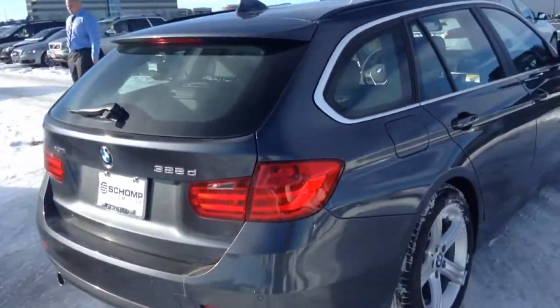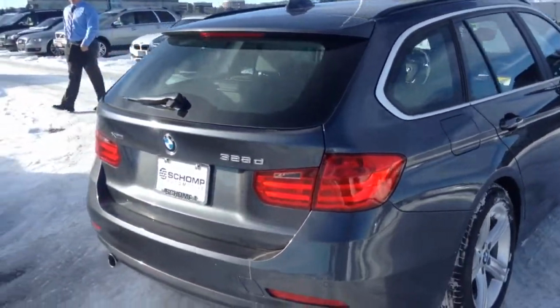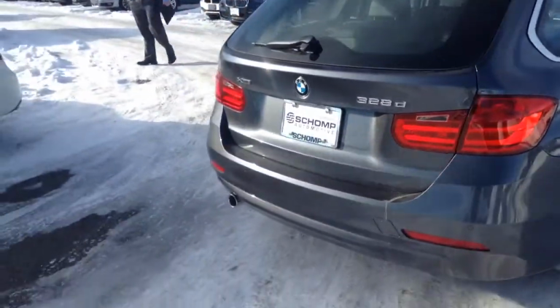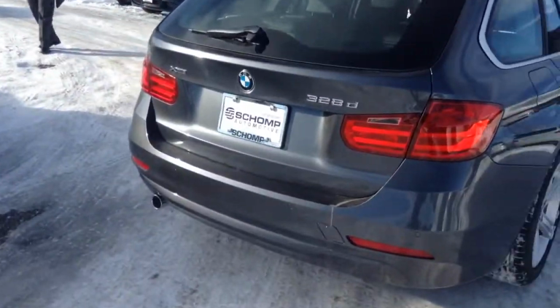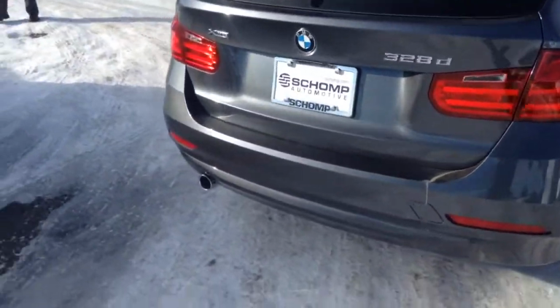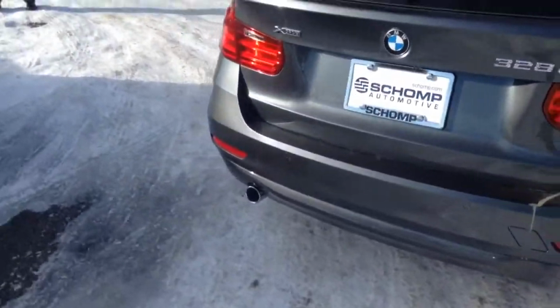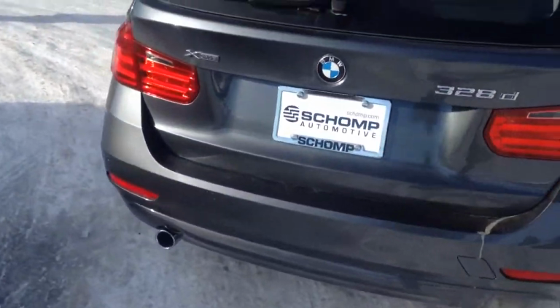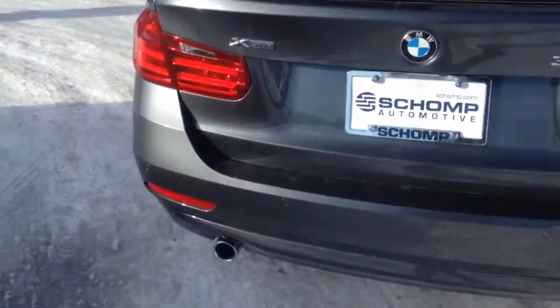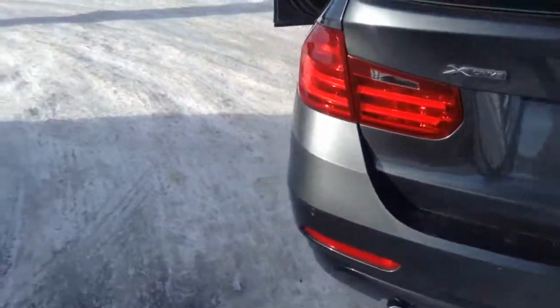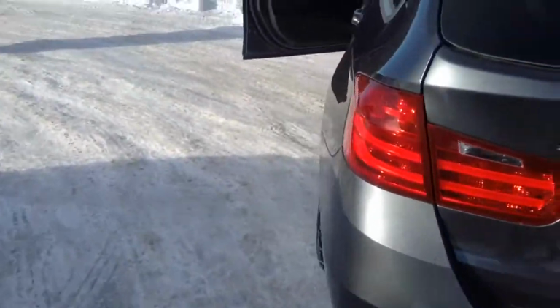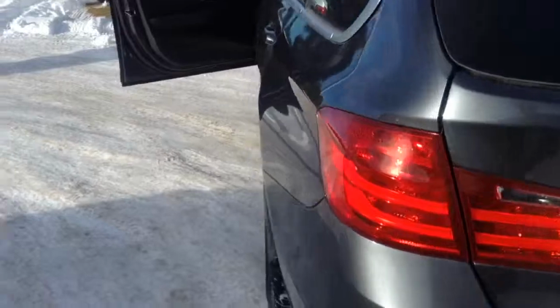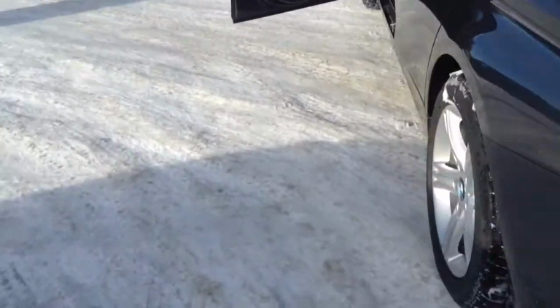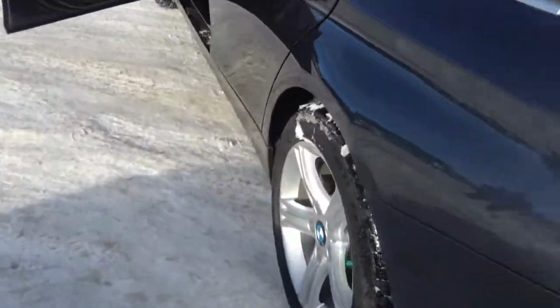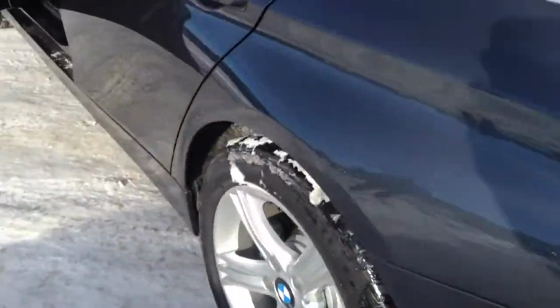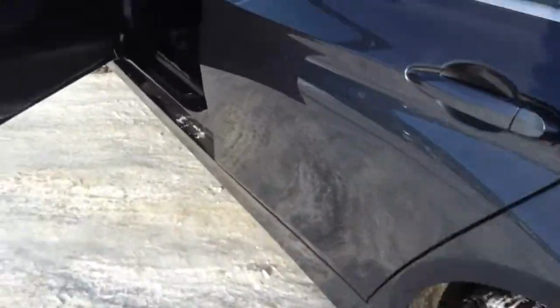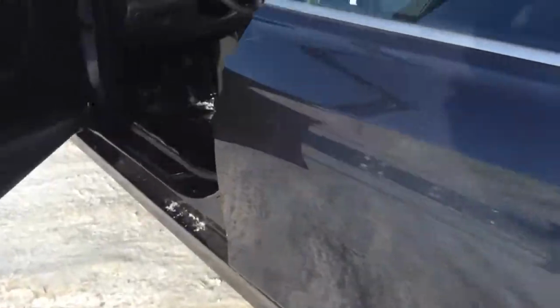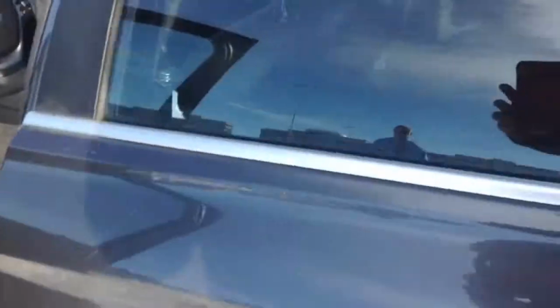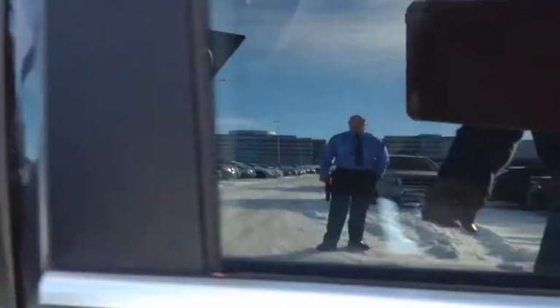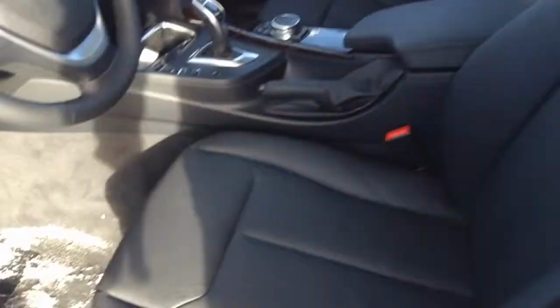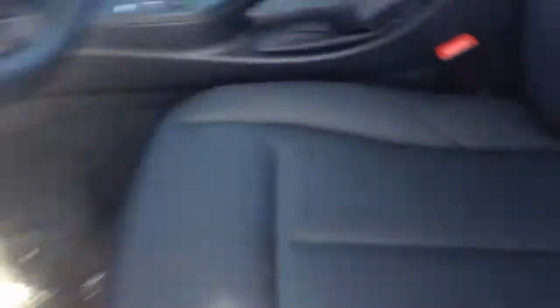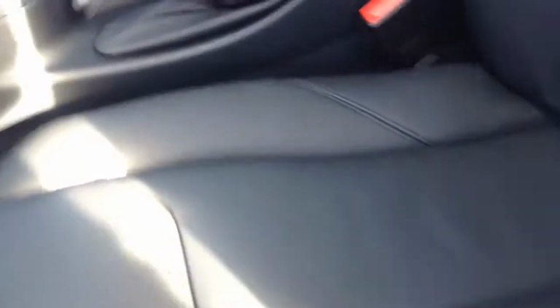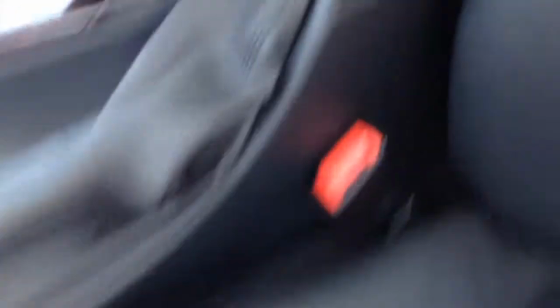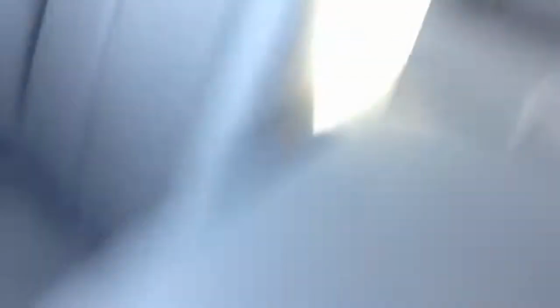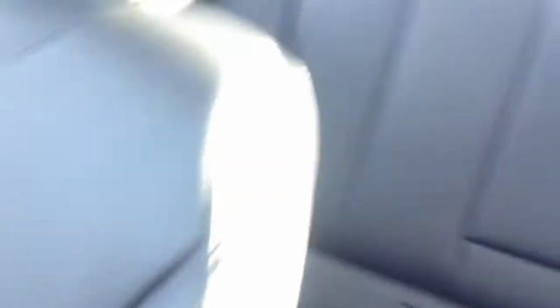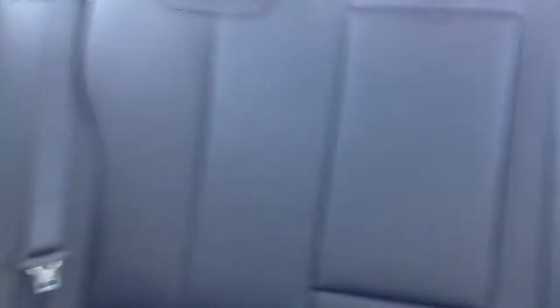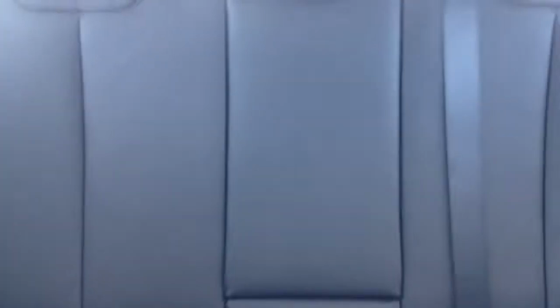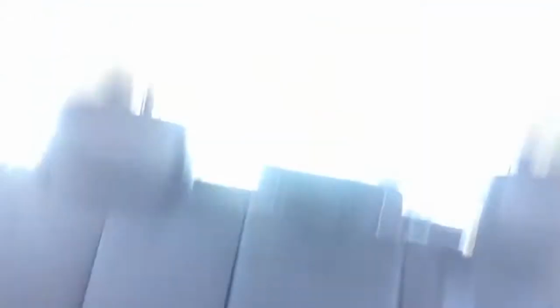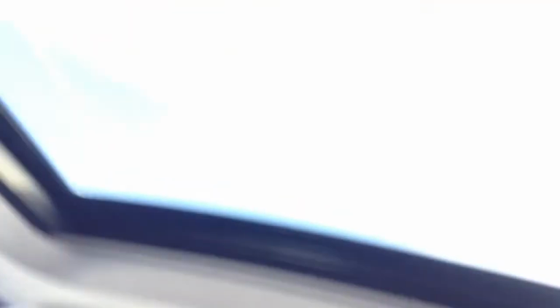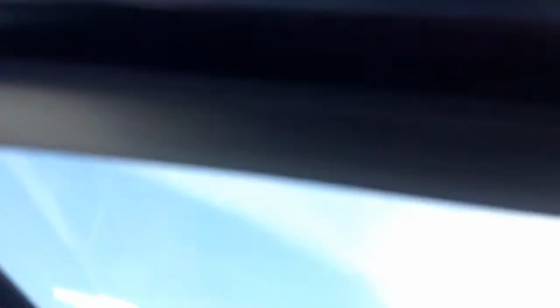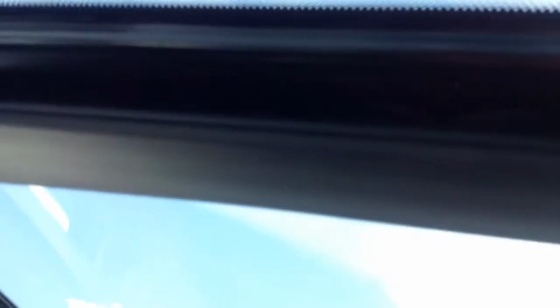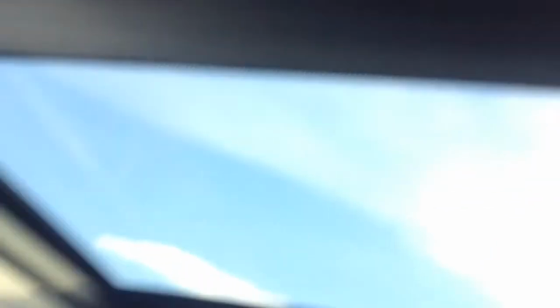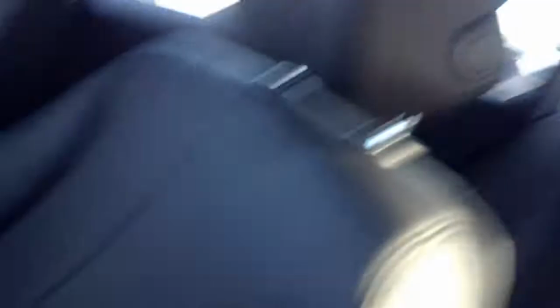This particular one is a wagon, as you can see. Mineral gray over black. Very nicely equipped vehicle. Let me show you the interior here — the black leather, big panoramic sunroof.